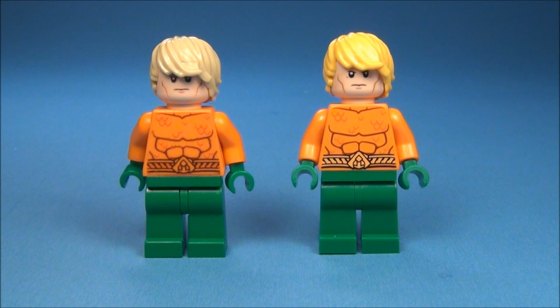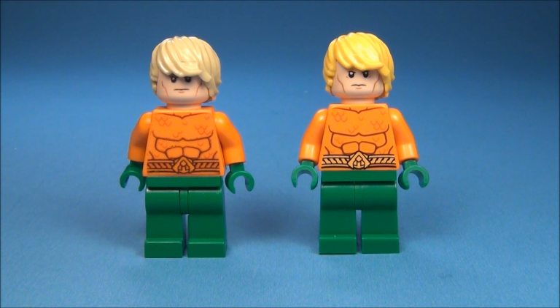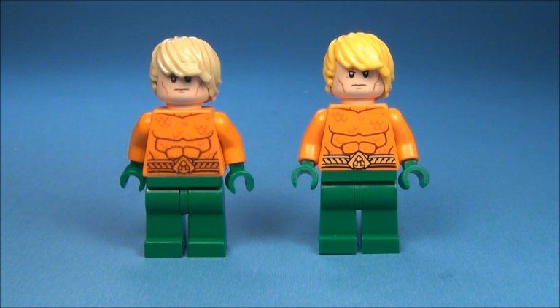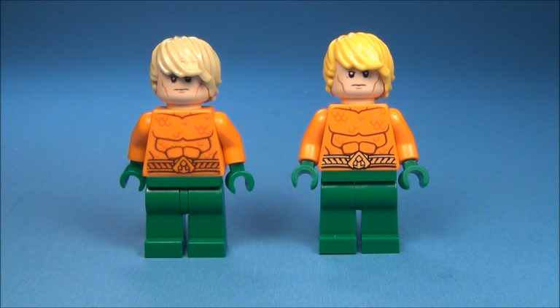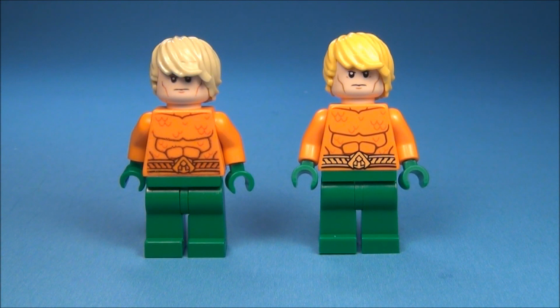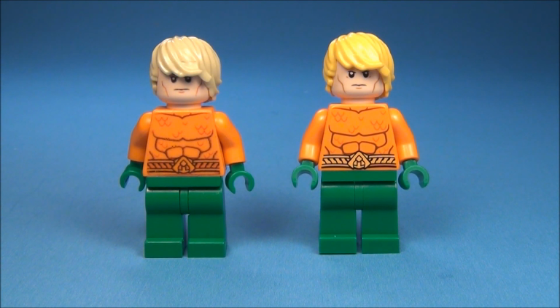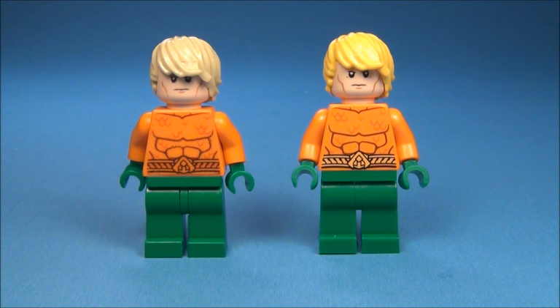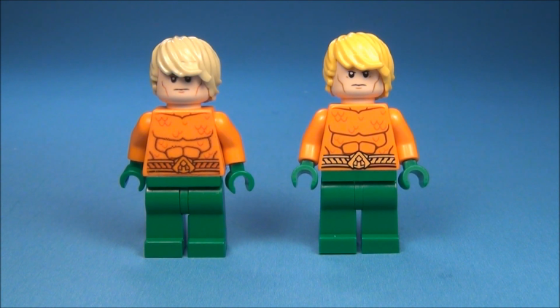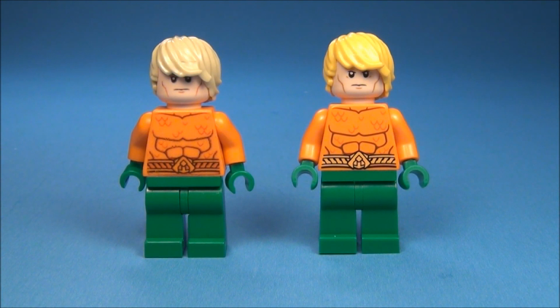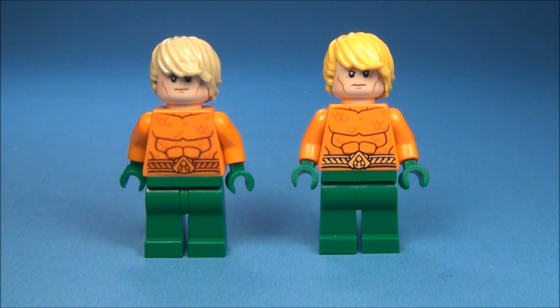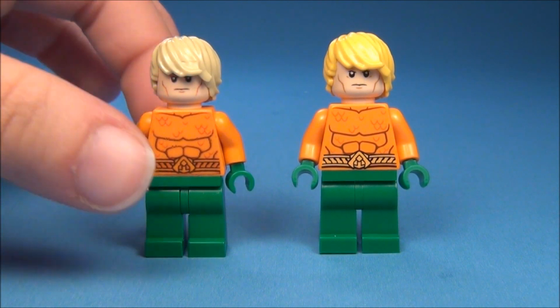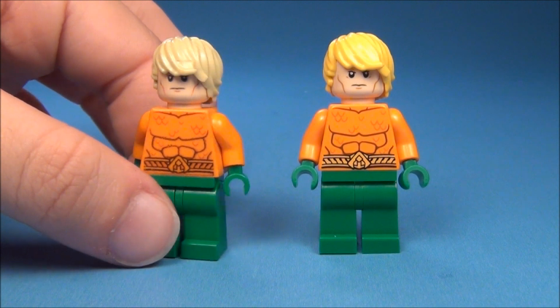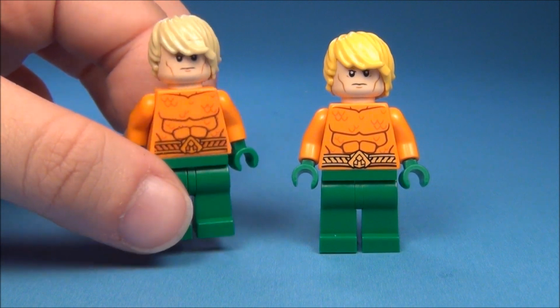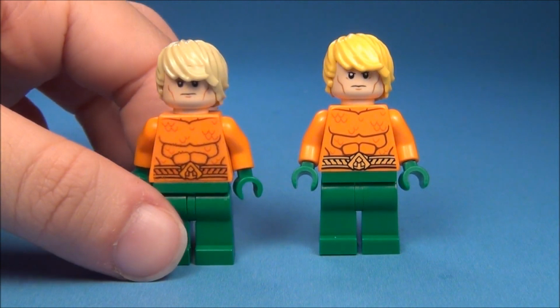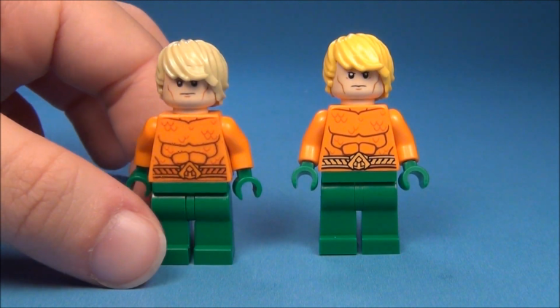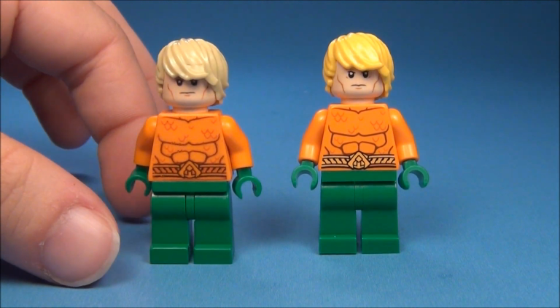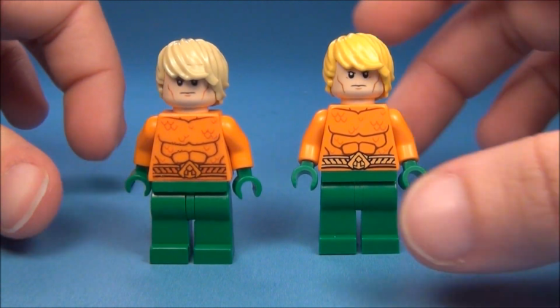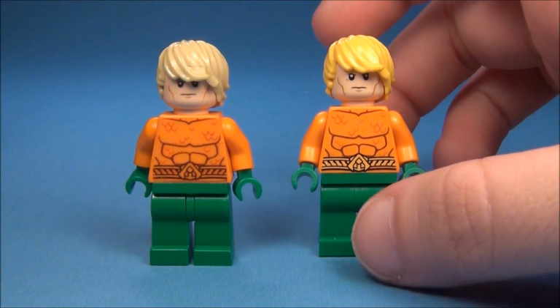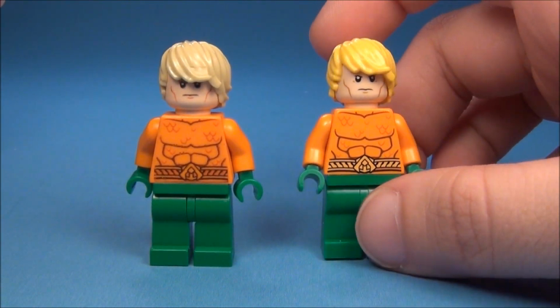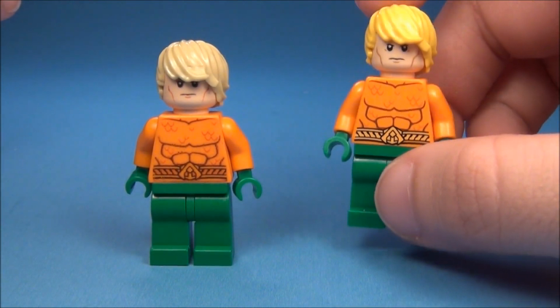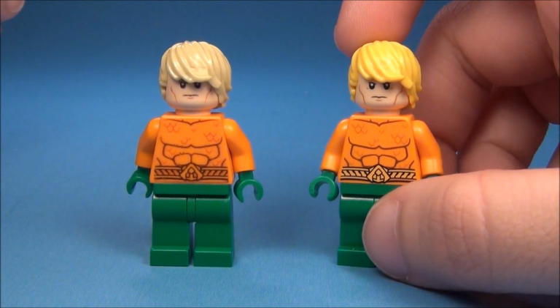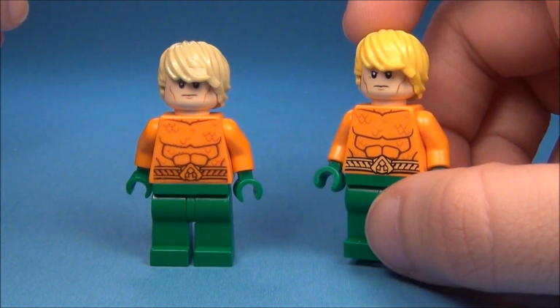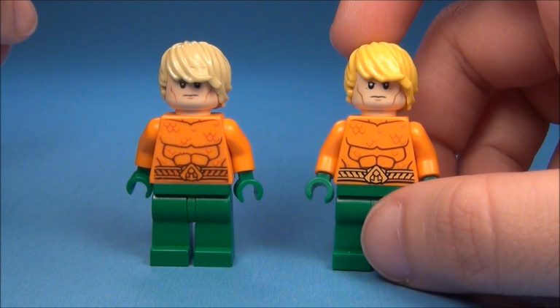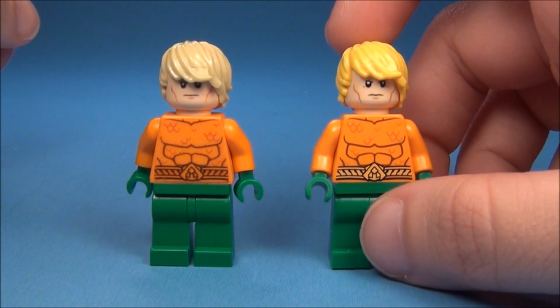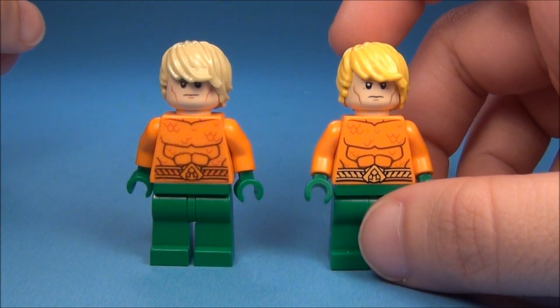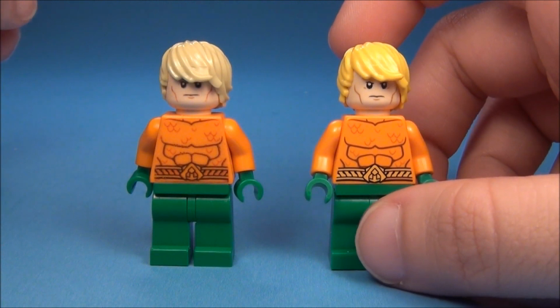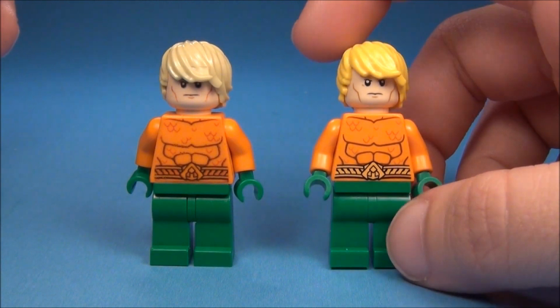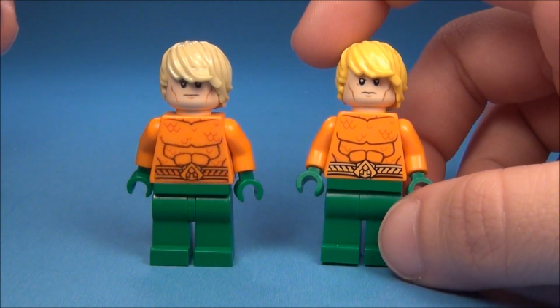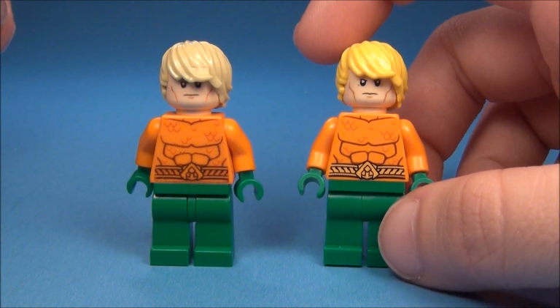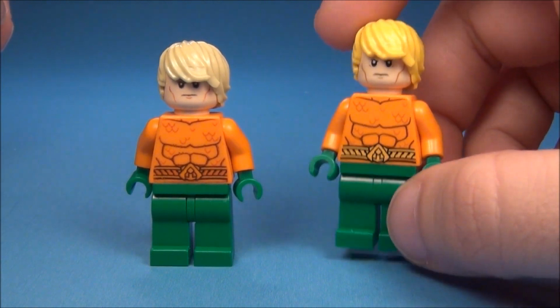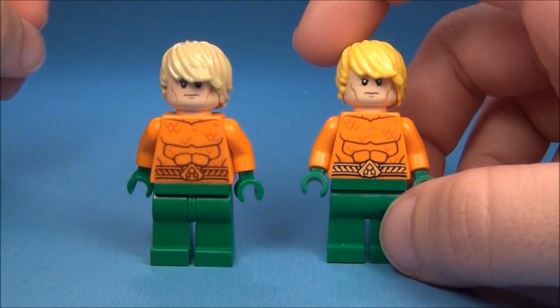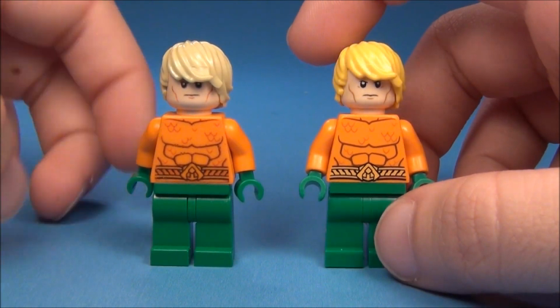Hey guys, I'm the Brick Queen and this is my Lego Aquaman comparison. On this side we have the custom Aquaman that I made a while back, and on this side we have the brand new real official Lego Aquaman right here.